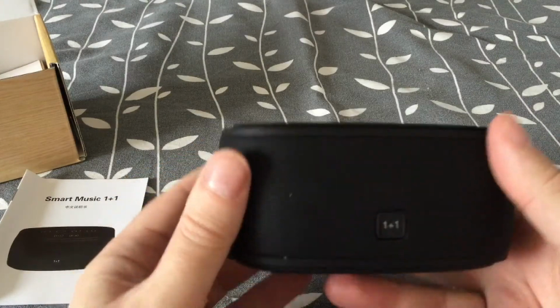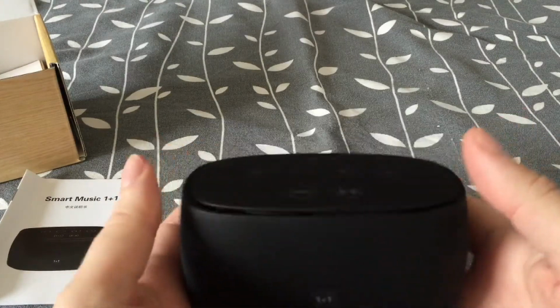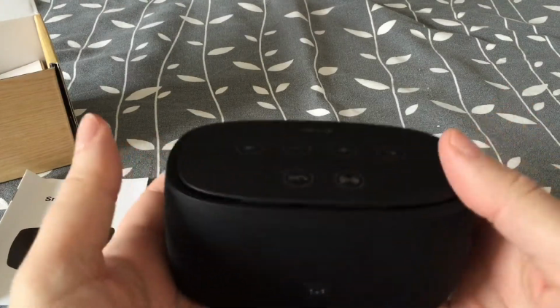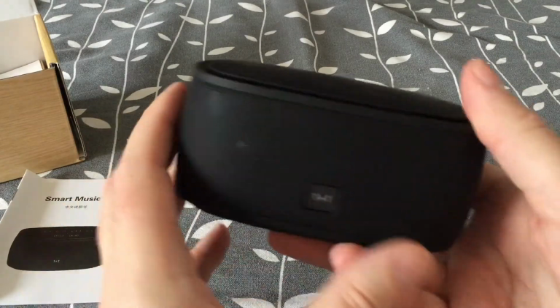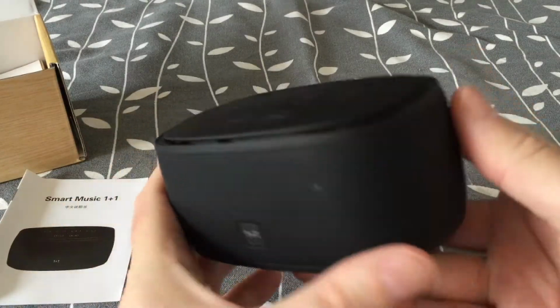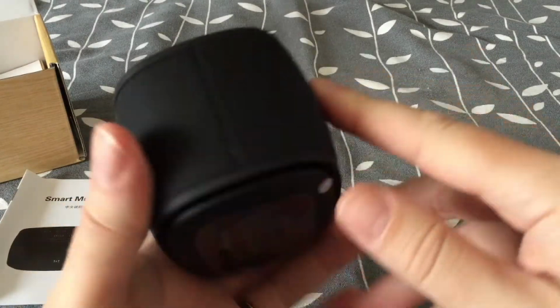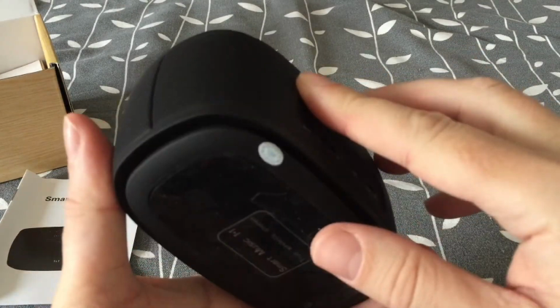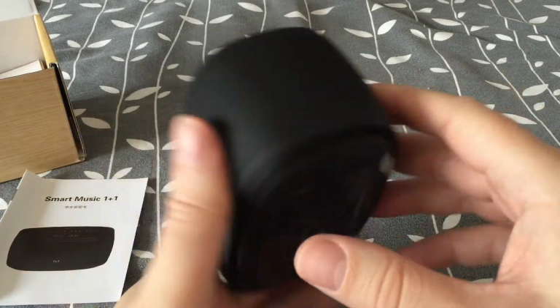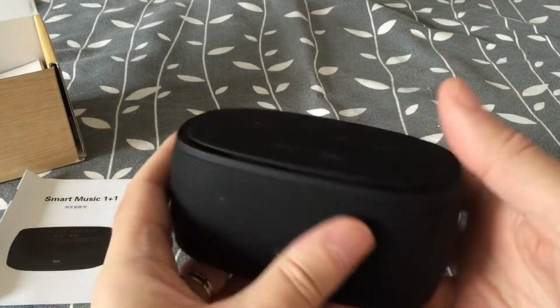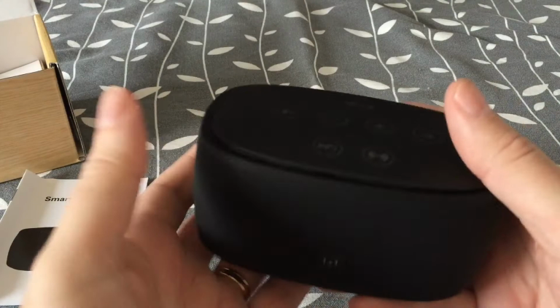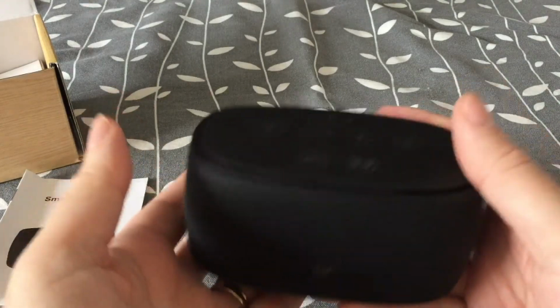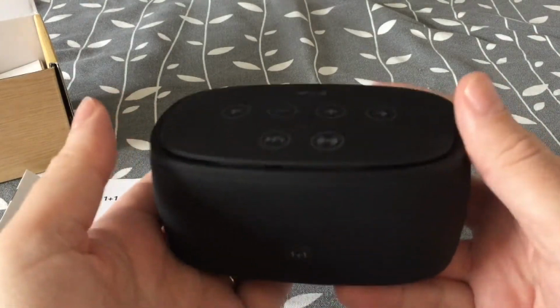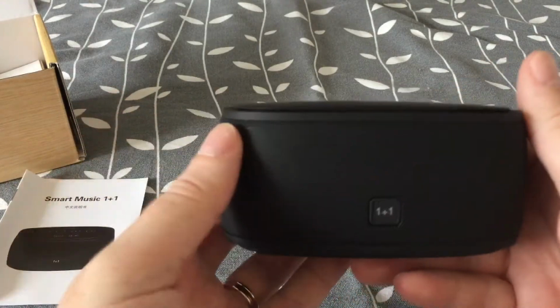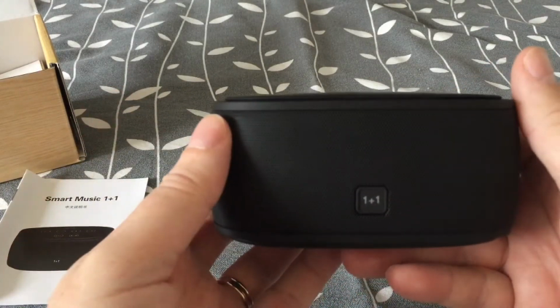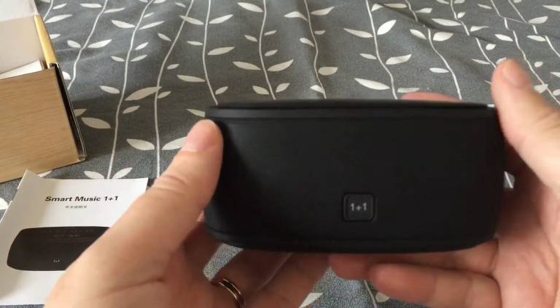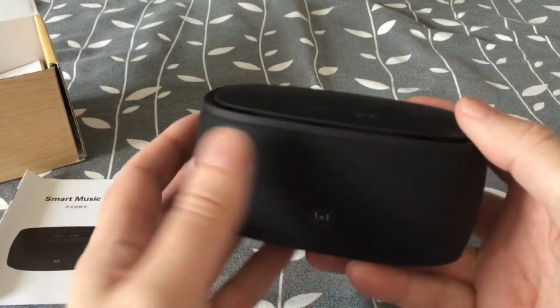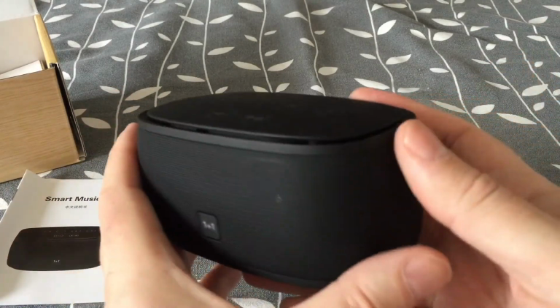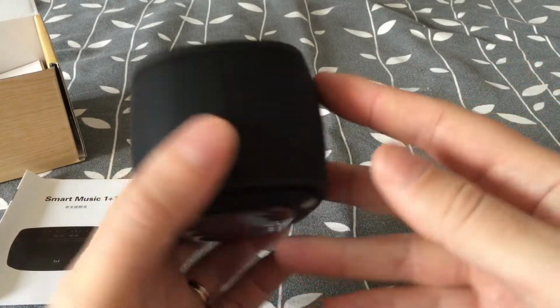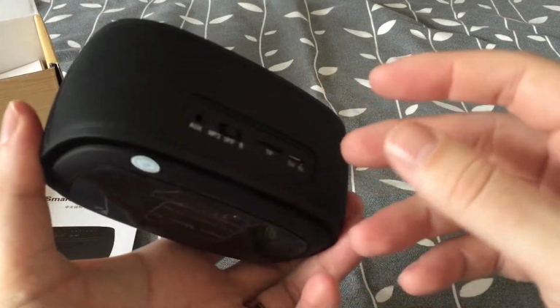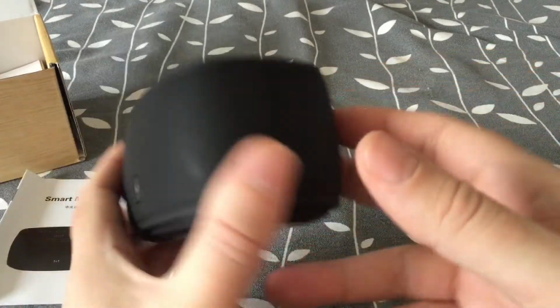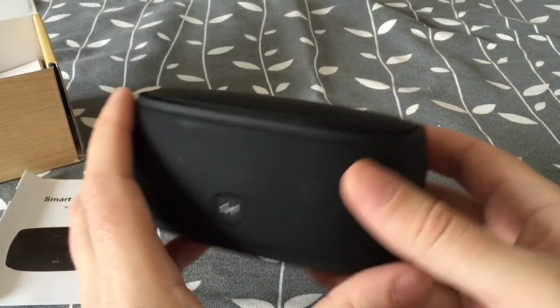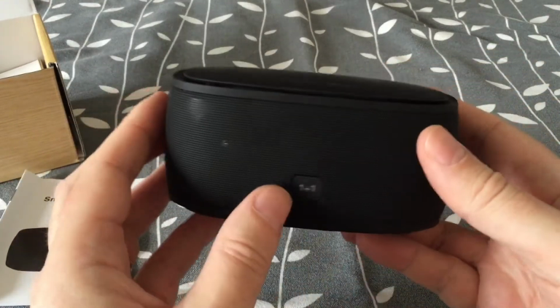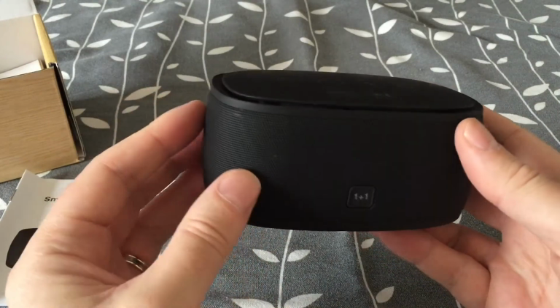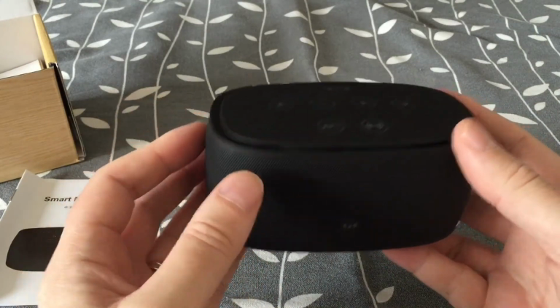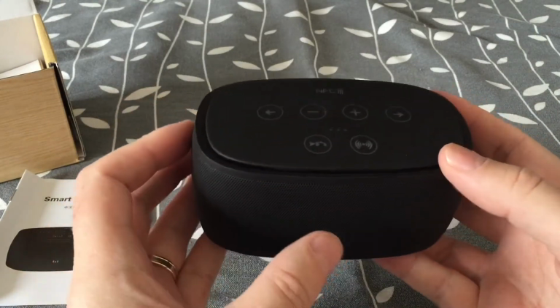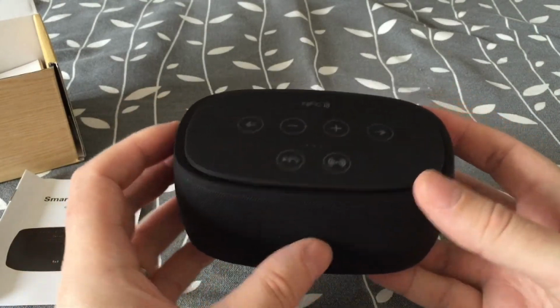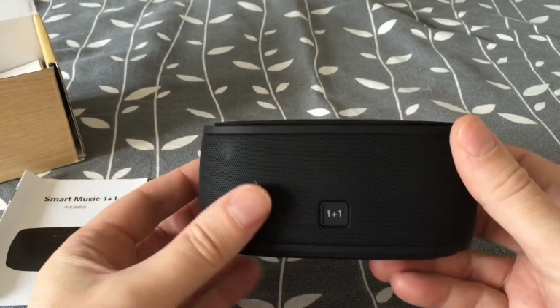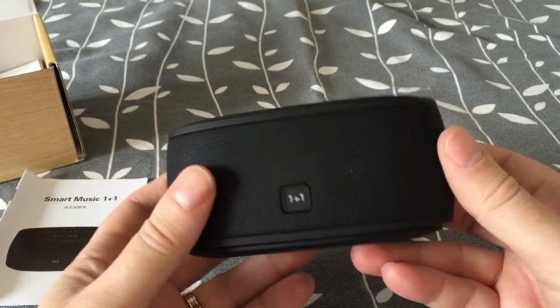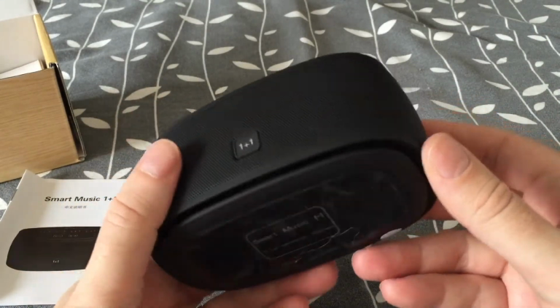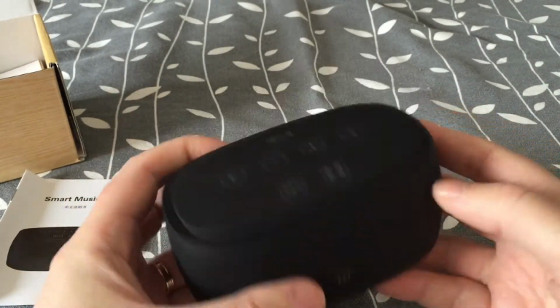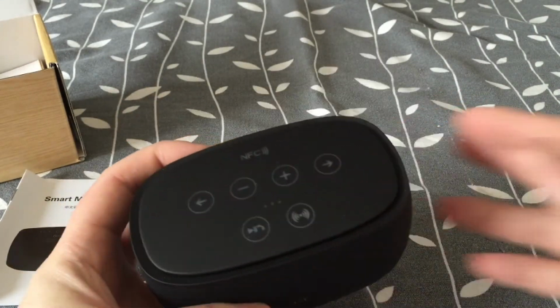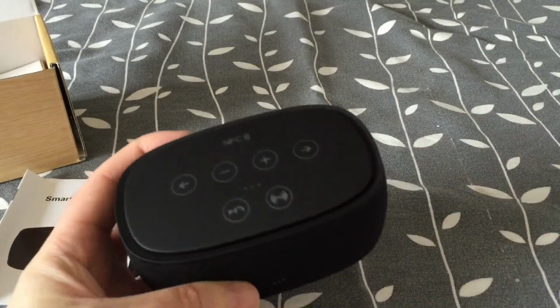I like the build quality and the heaviness of it. It will be interesting to see how good it sounds.